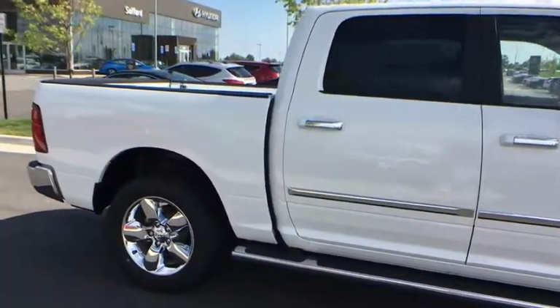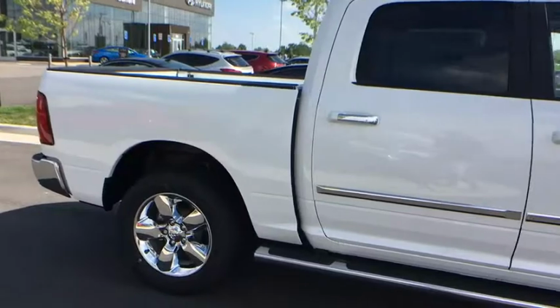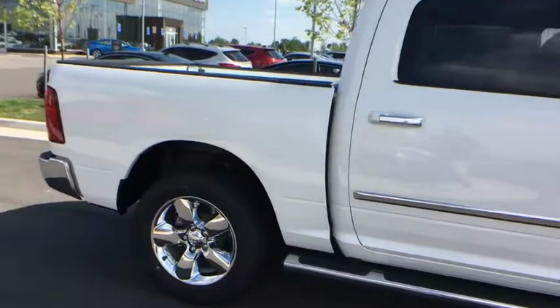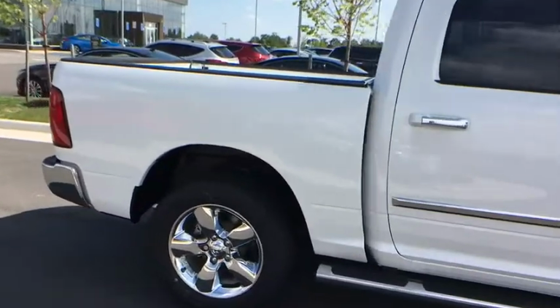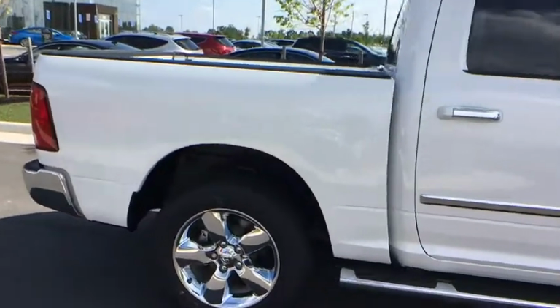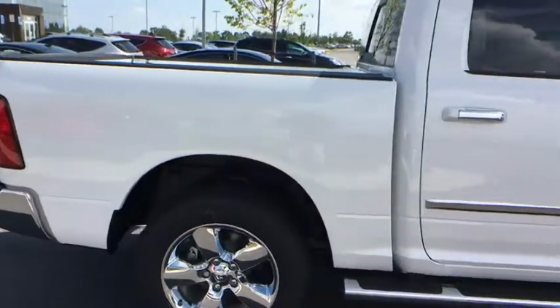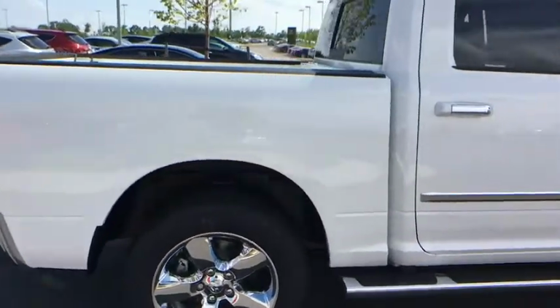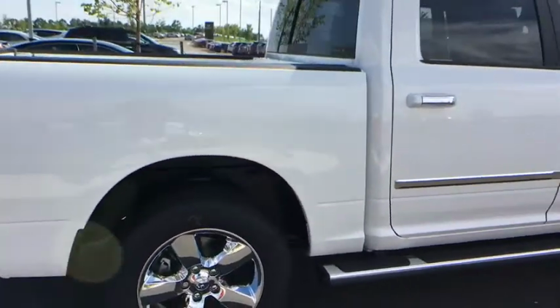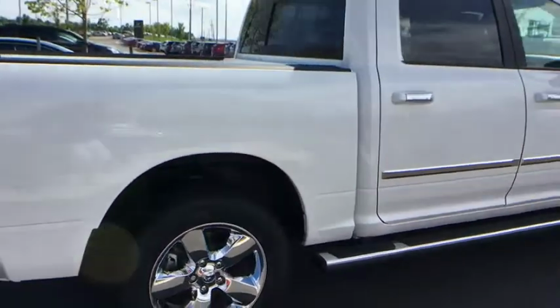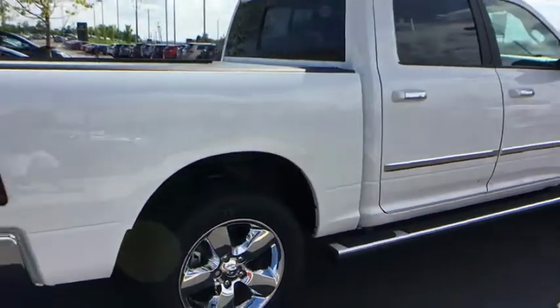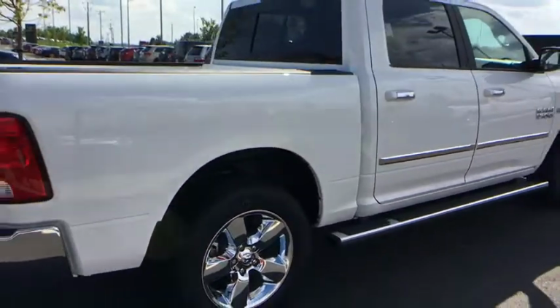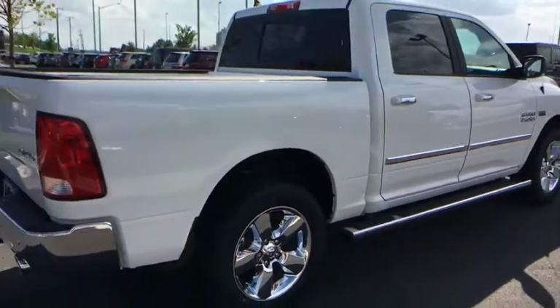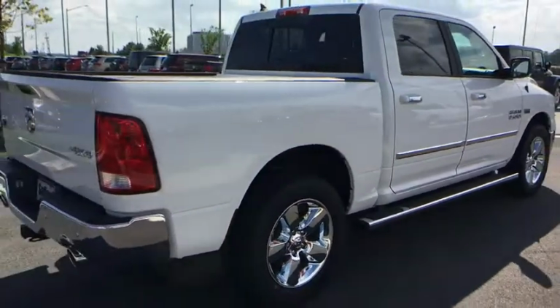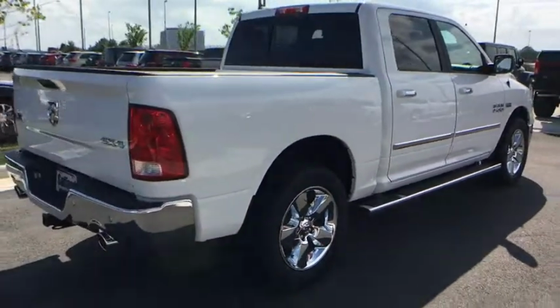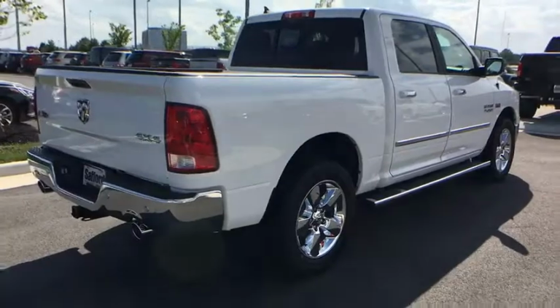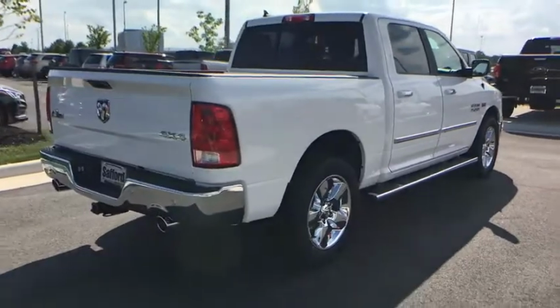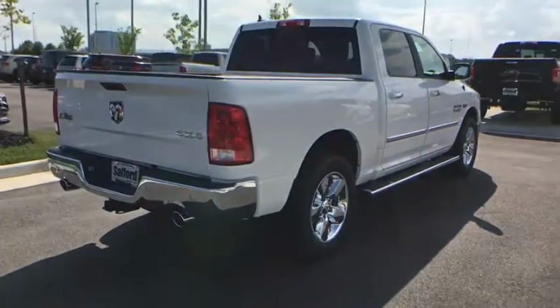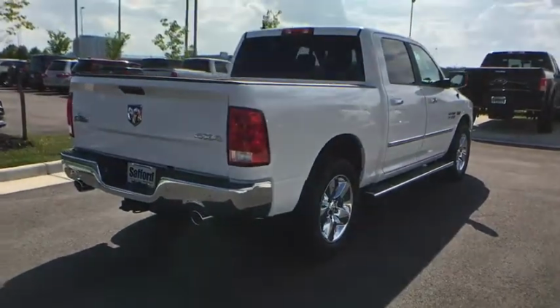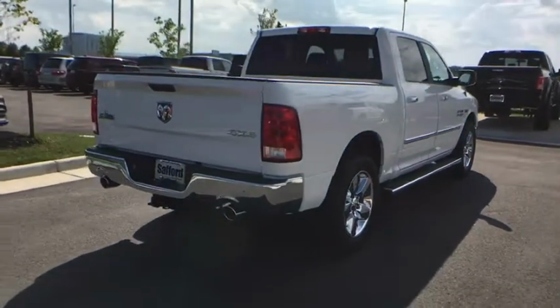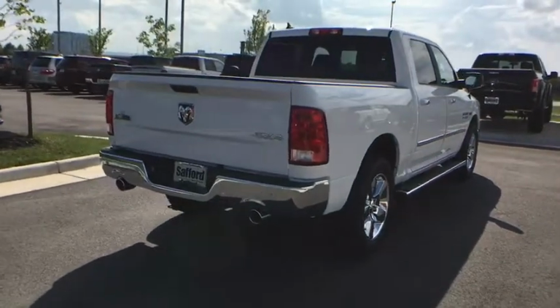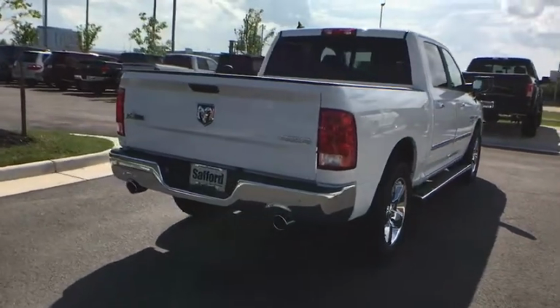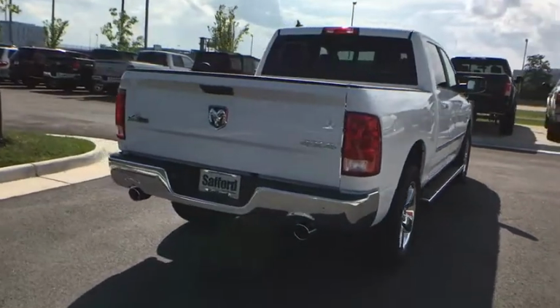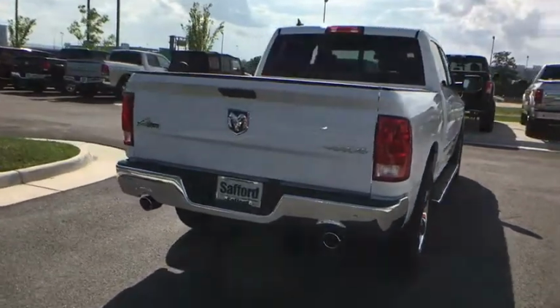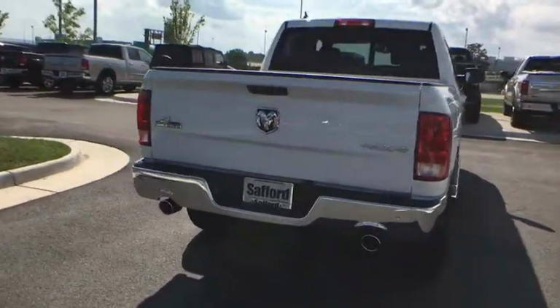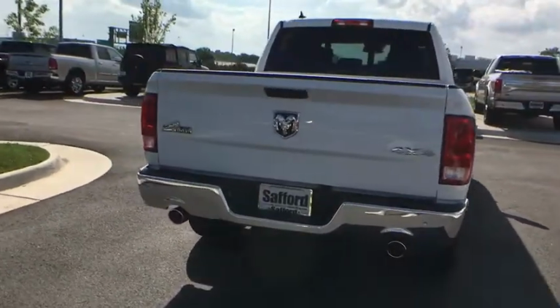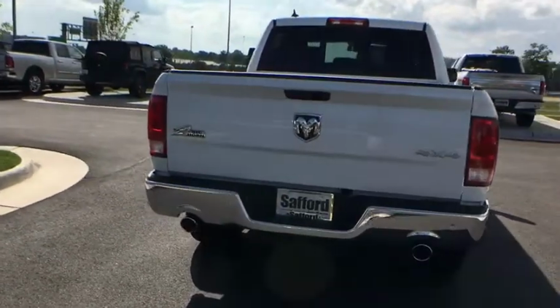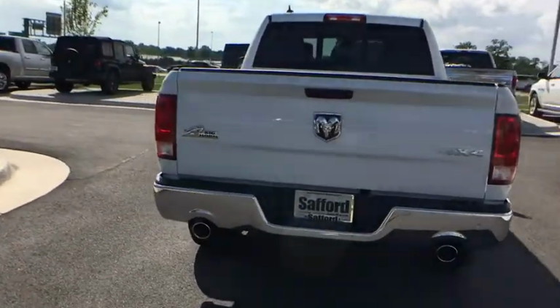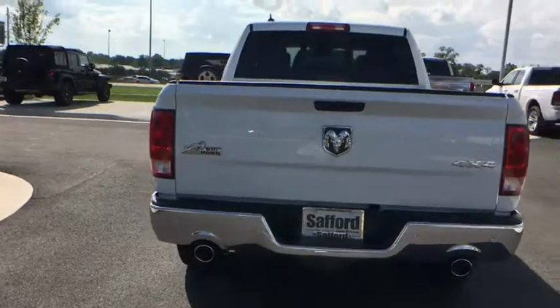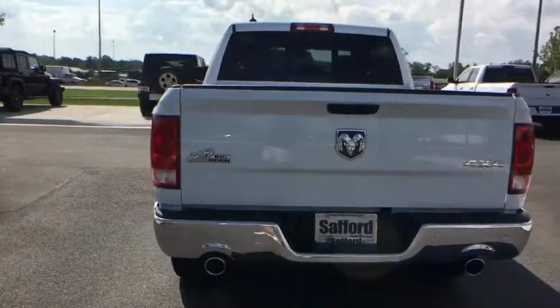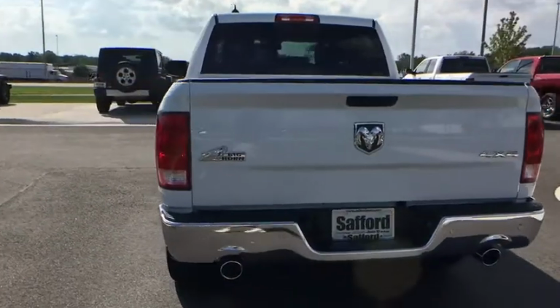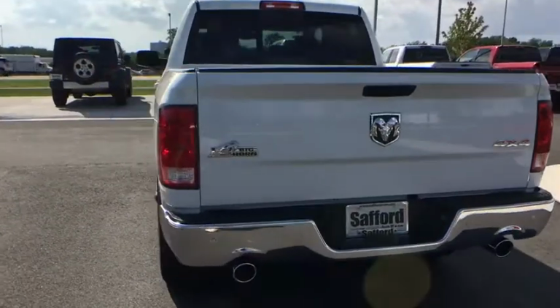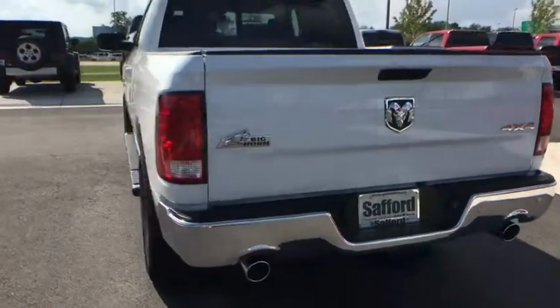Here are some of this vehicle's great options: tow hitch, remote engine start, power sunroof, leather-wrapped steering wheel, auto-dimming rear-view mirror, universal garage door opener, bucket seats, rear window defroster.